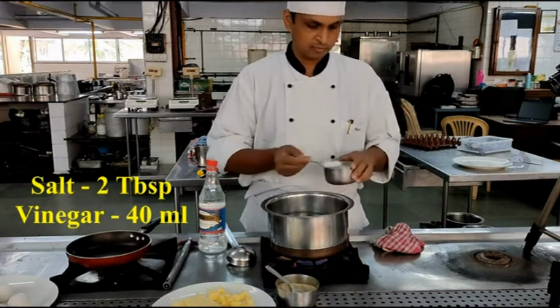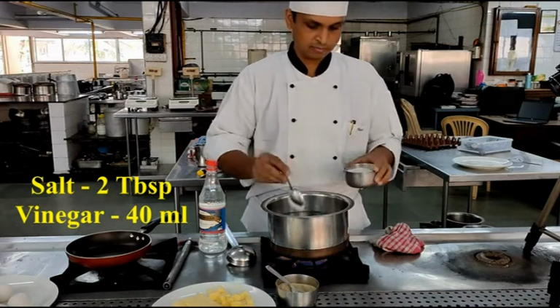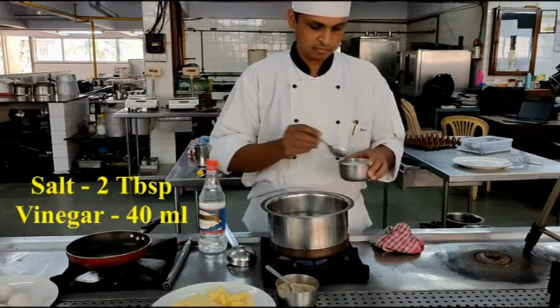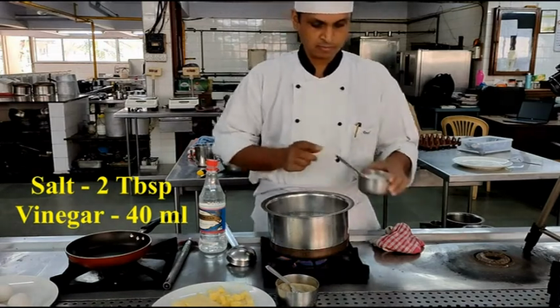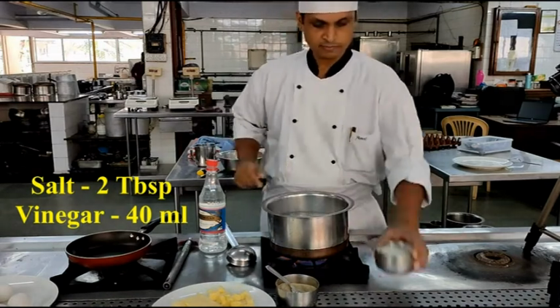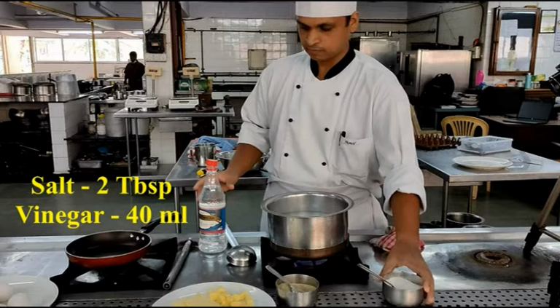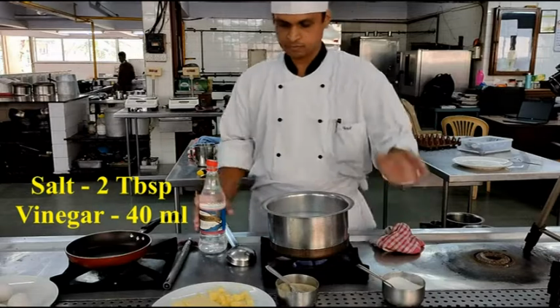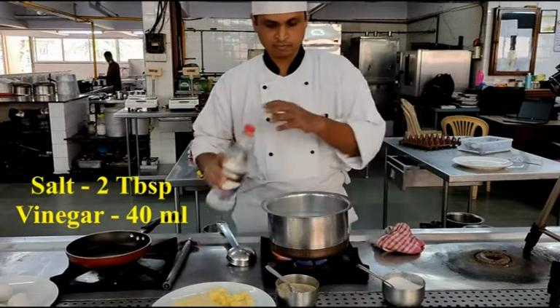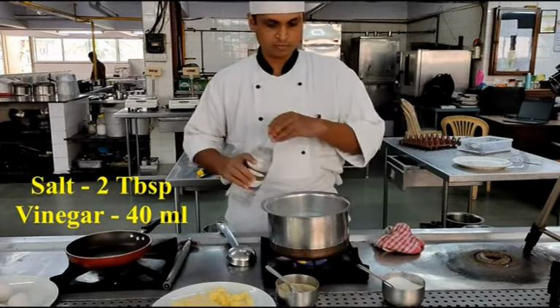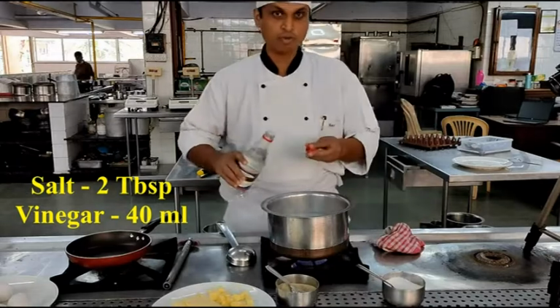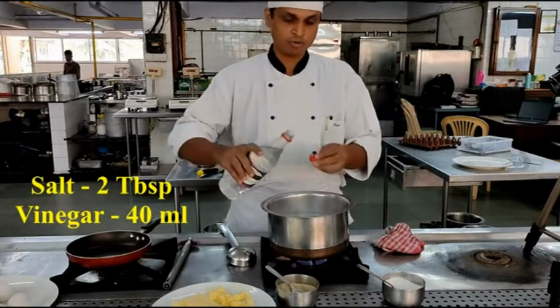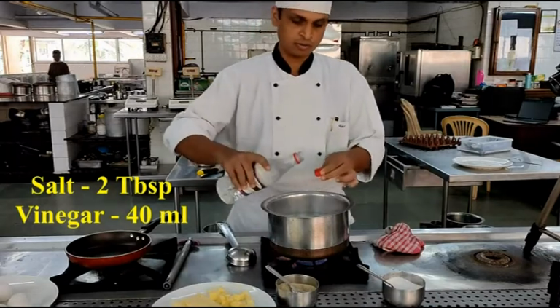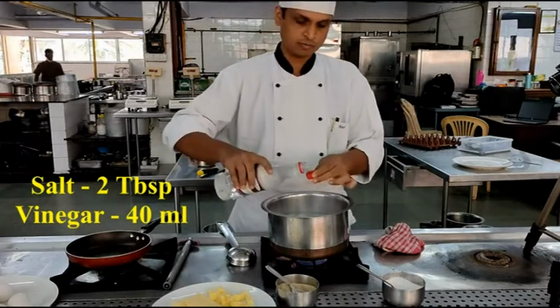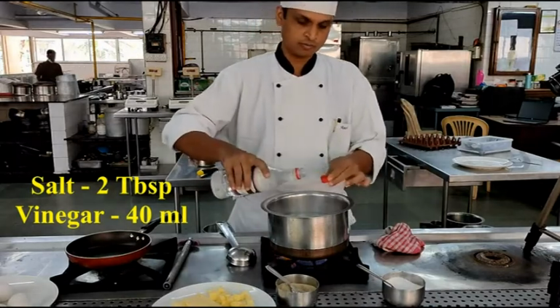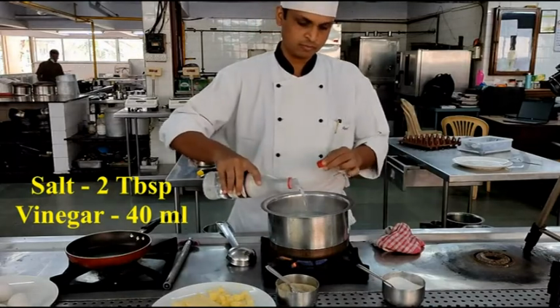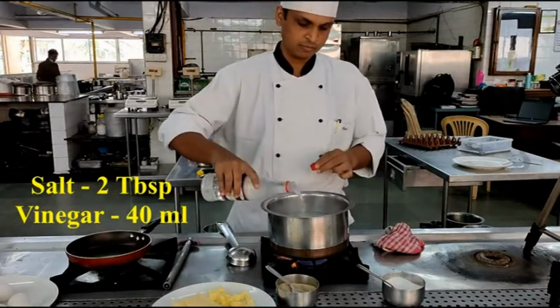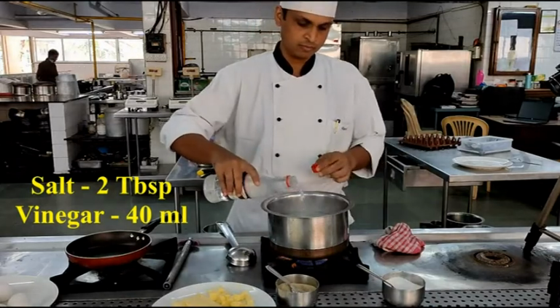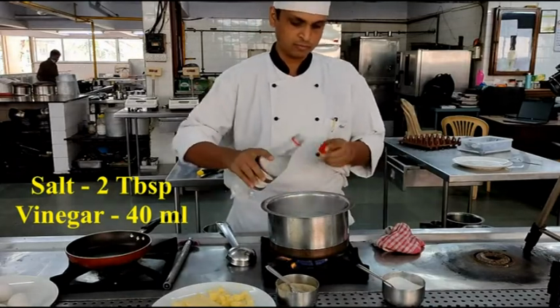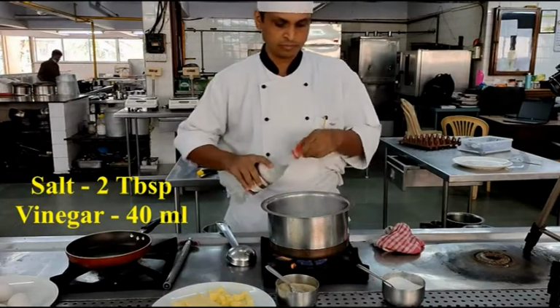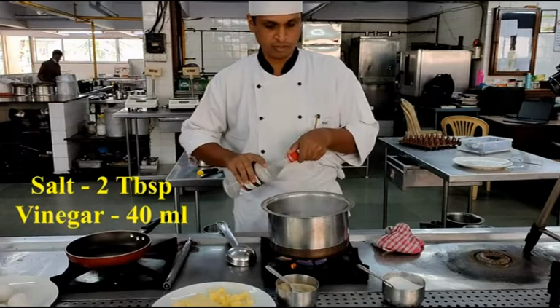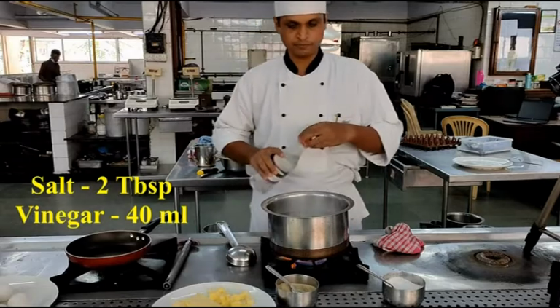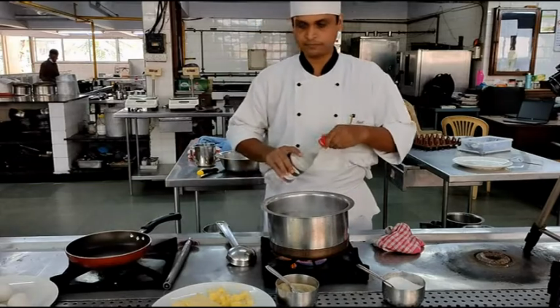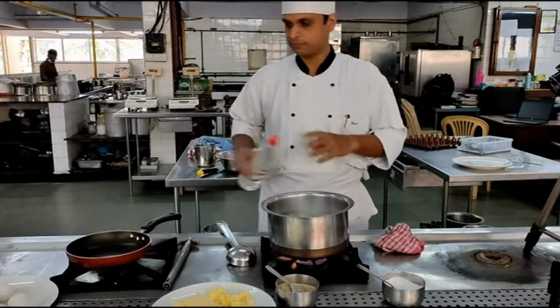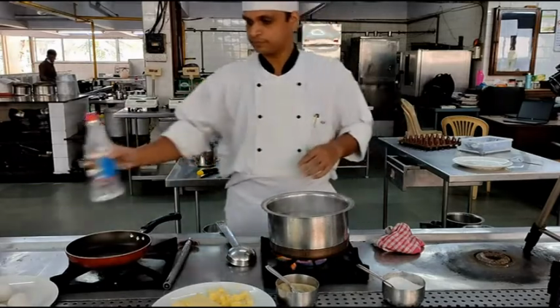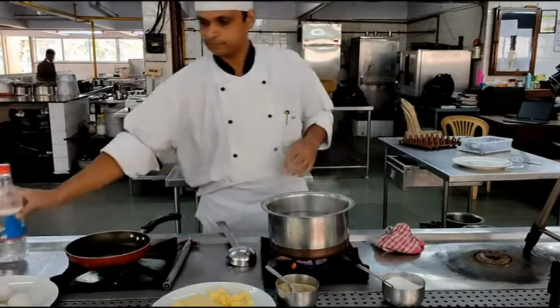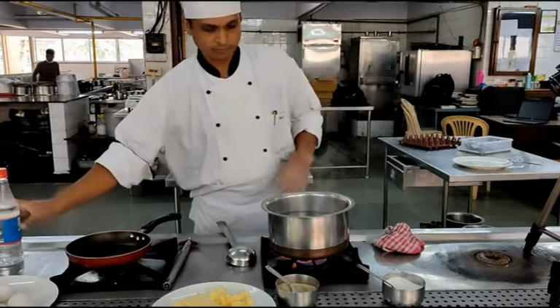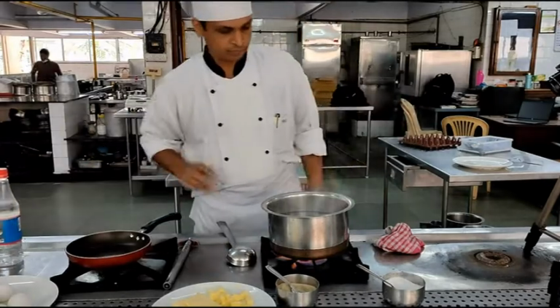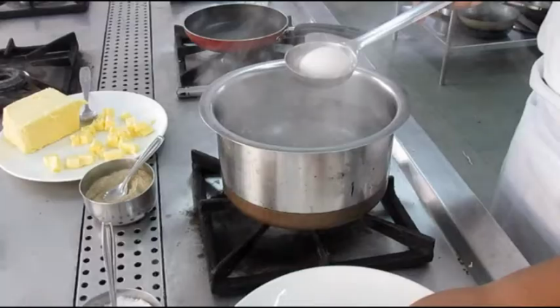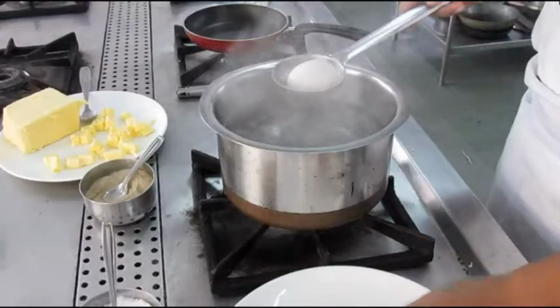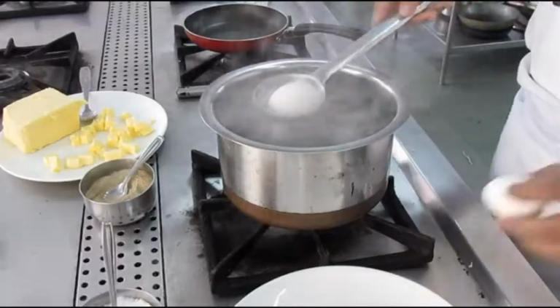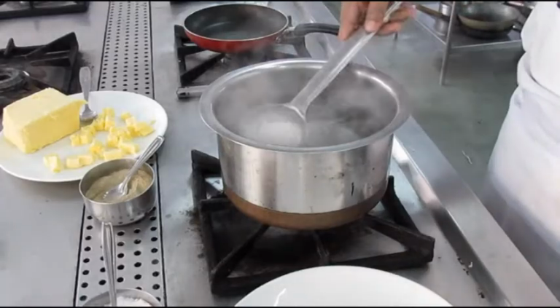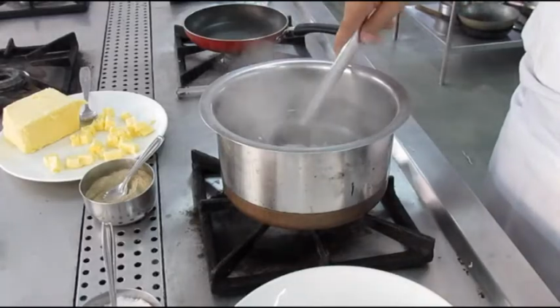For this we will take a pot of water and in the water we will be adding salt and vinegar. Salt is the seasoning over here and the vinegar helps in coagulation of the protein, which in this case is the egg.